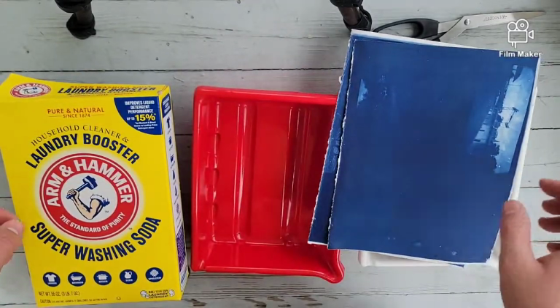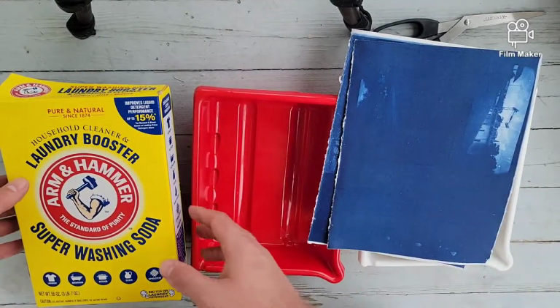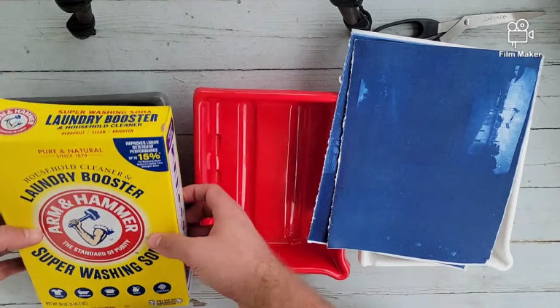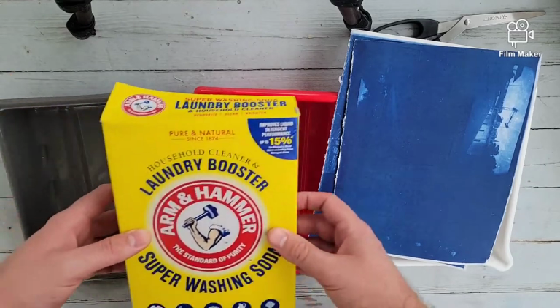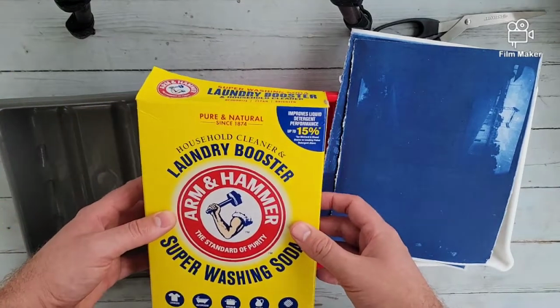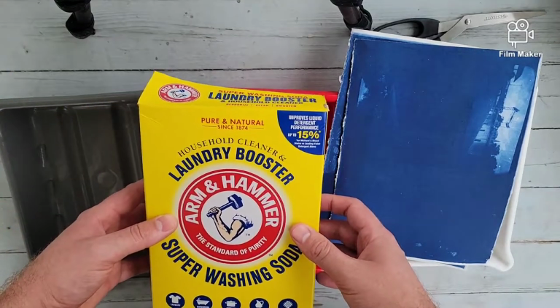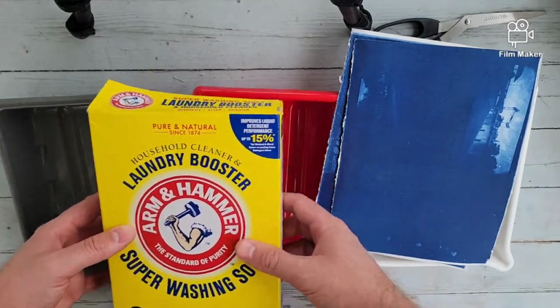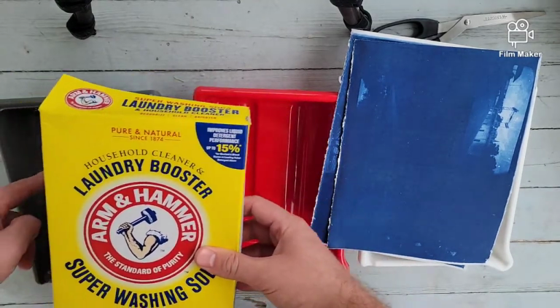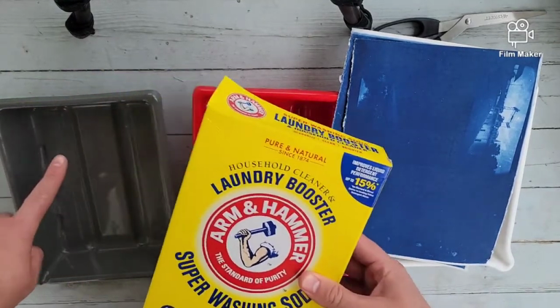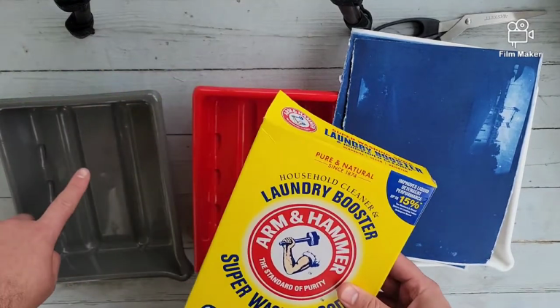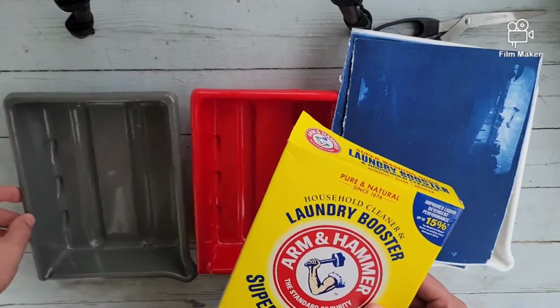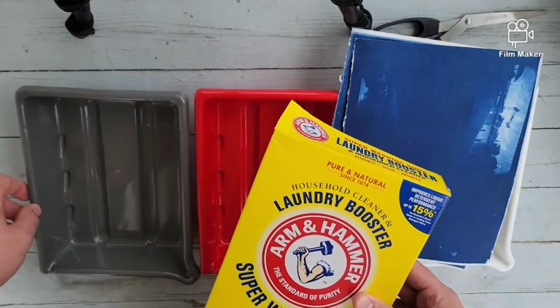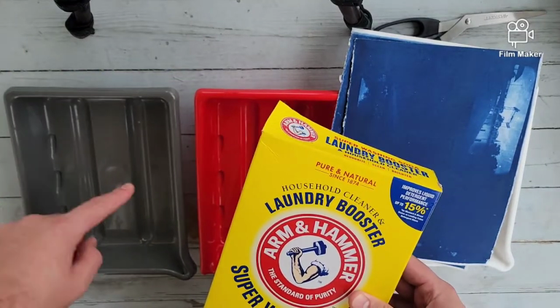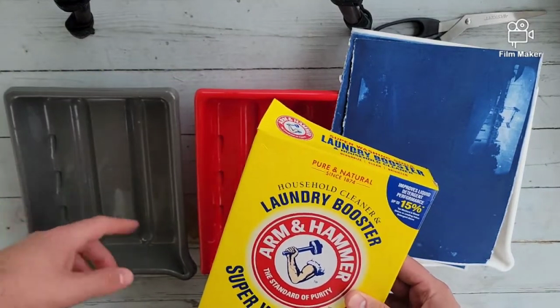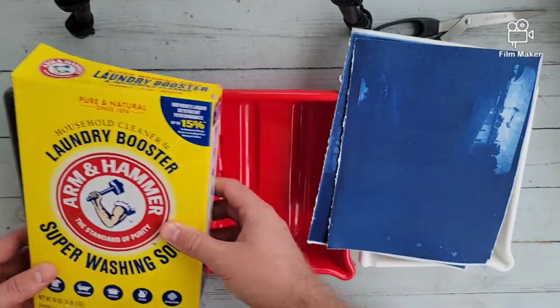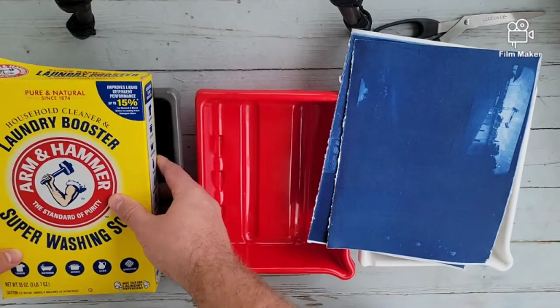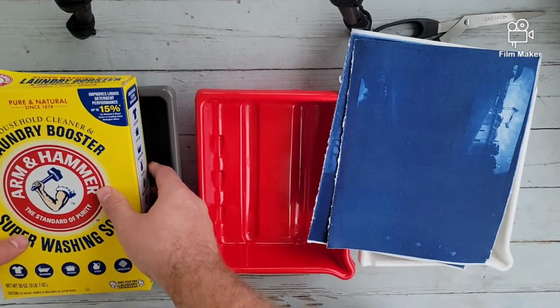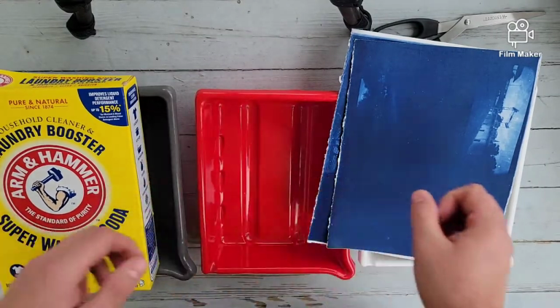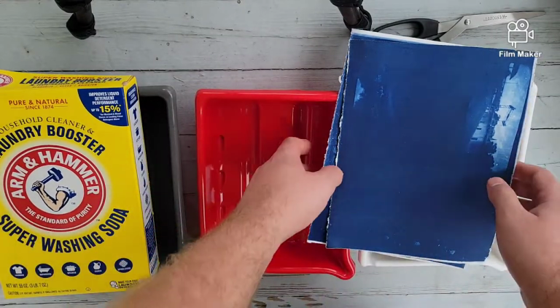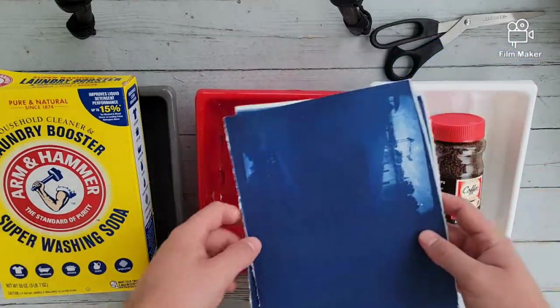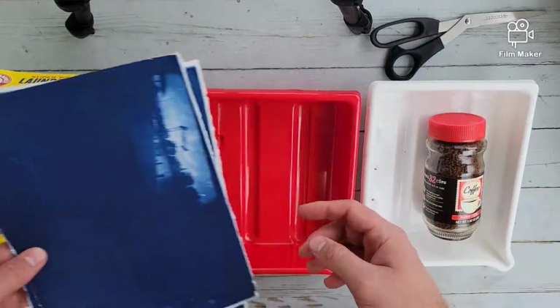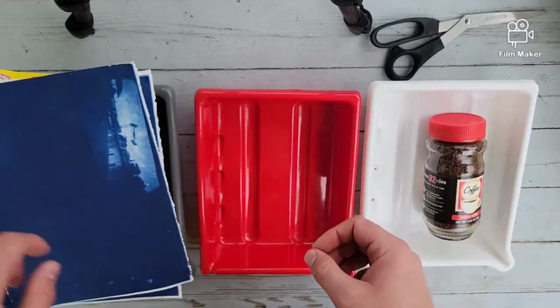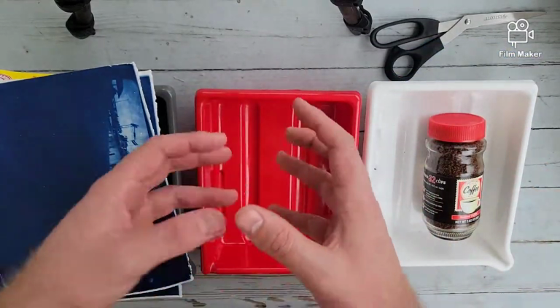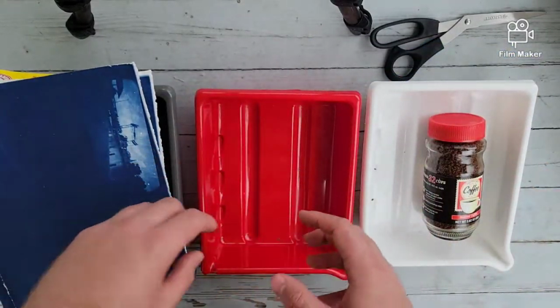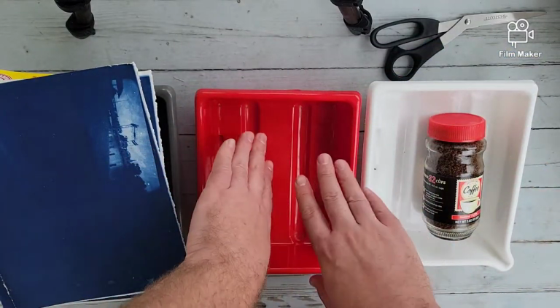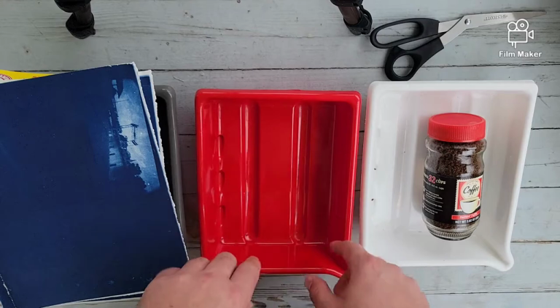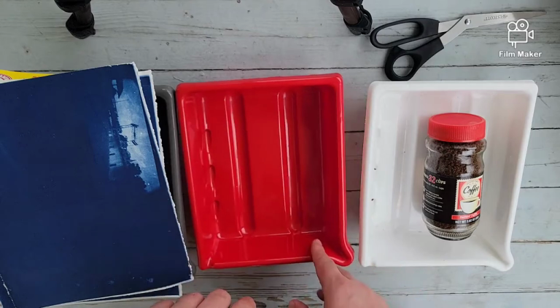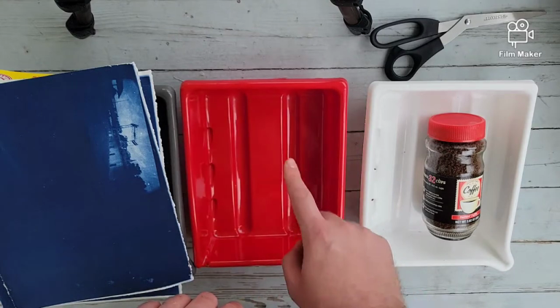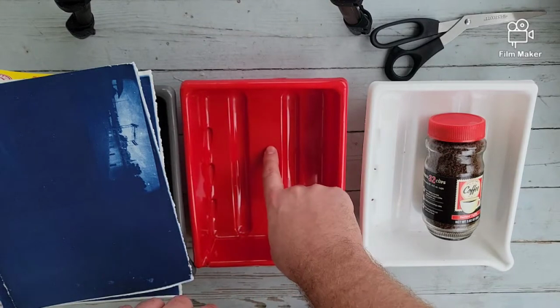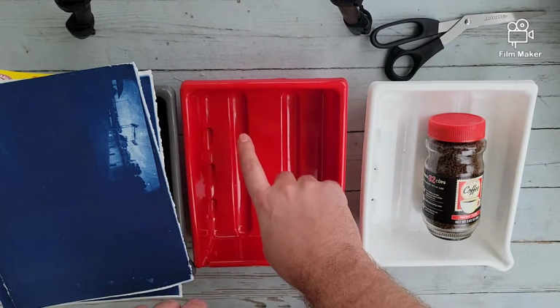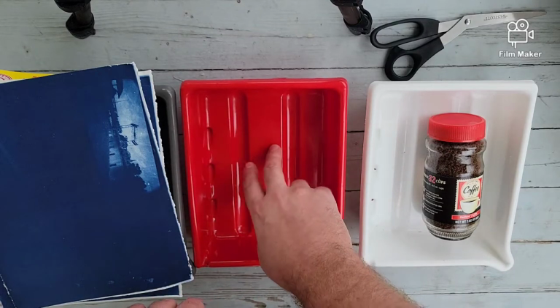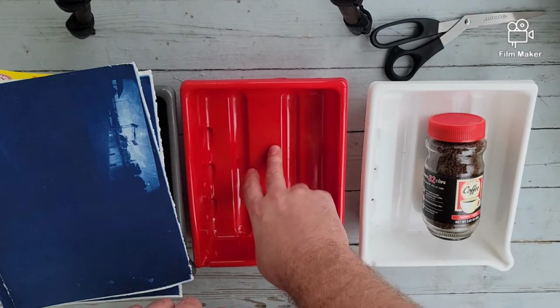I'm going to take the washing soda, mix it into water in this first one. Then we'll see and watch how it changes. Then we'll try to stop the bleaching process using just regular old water.